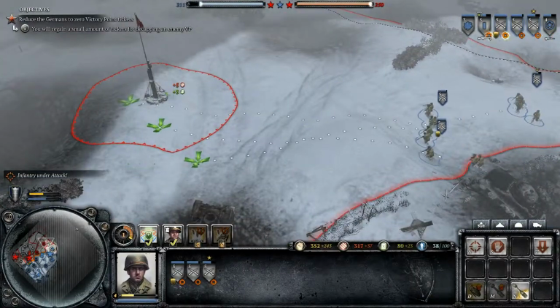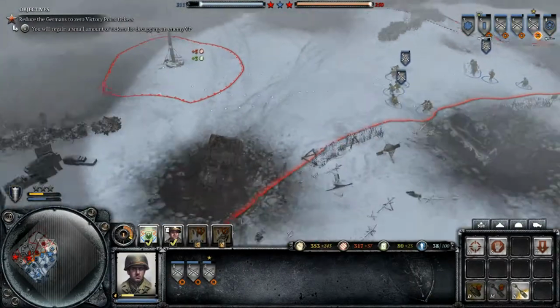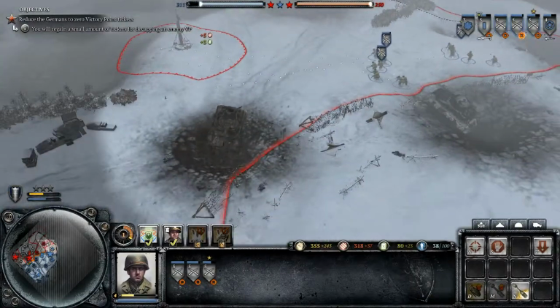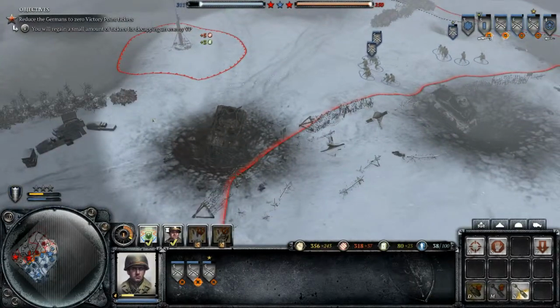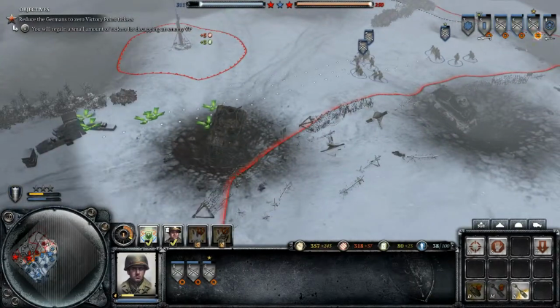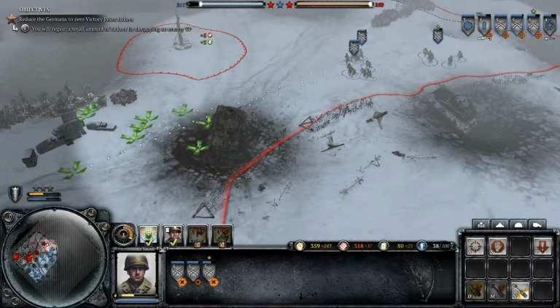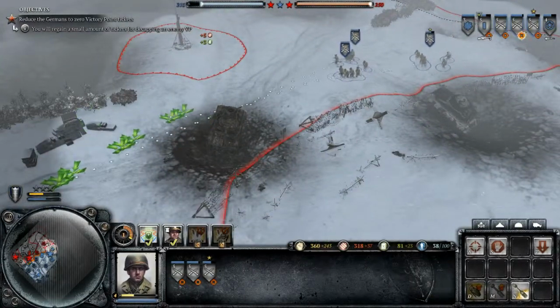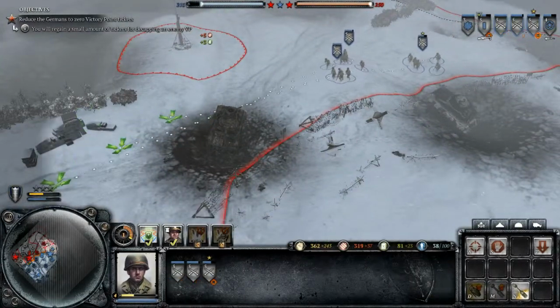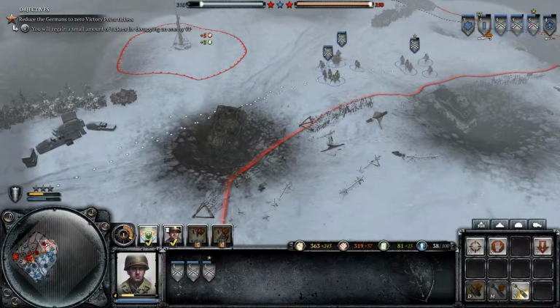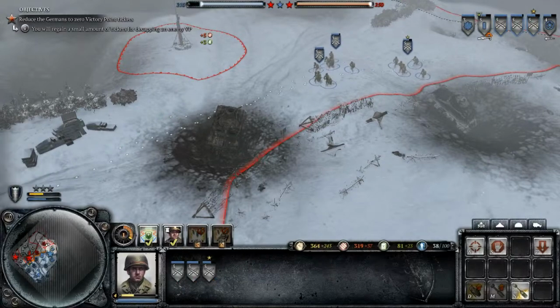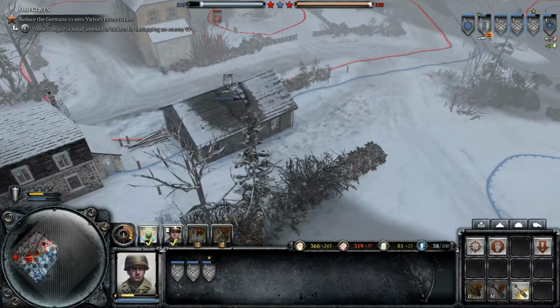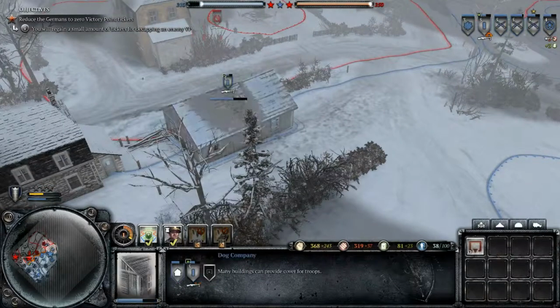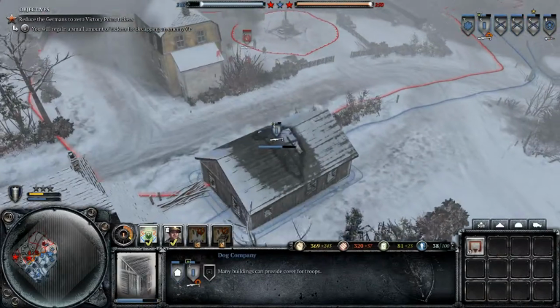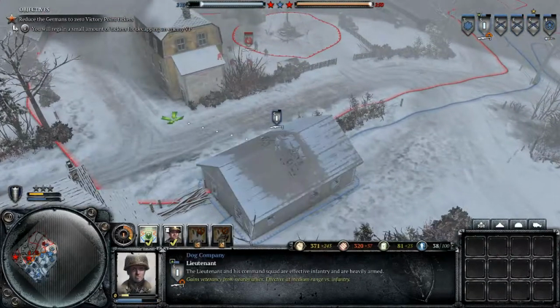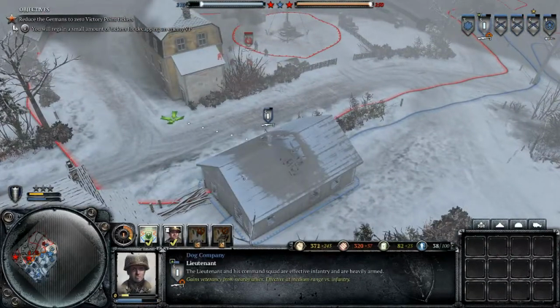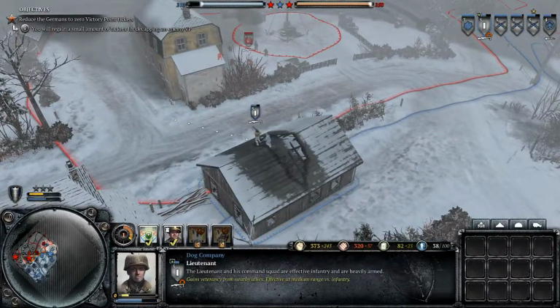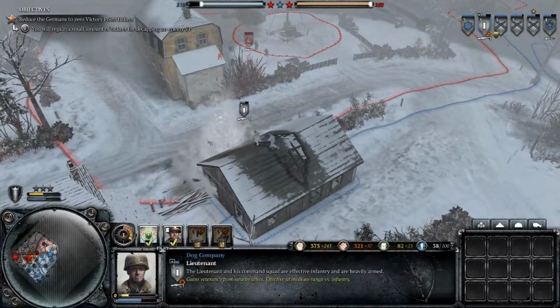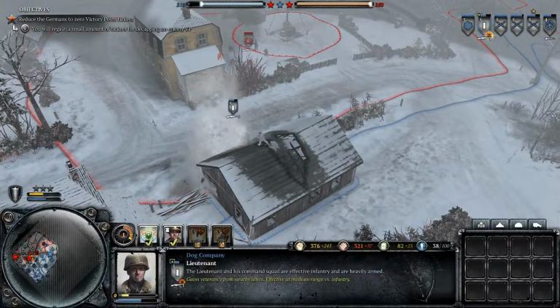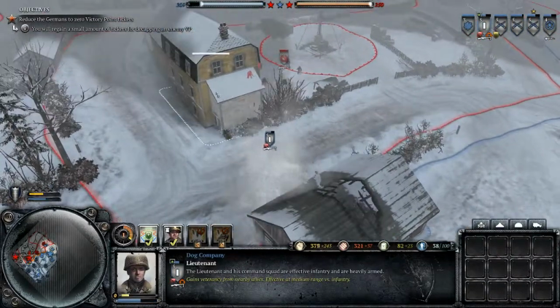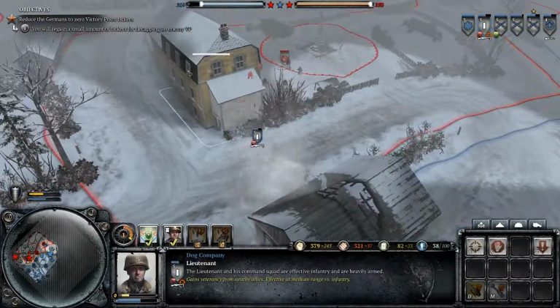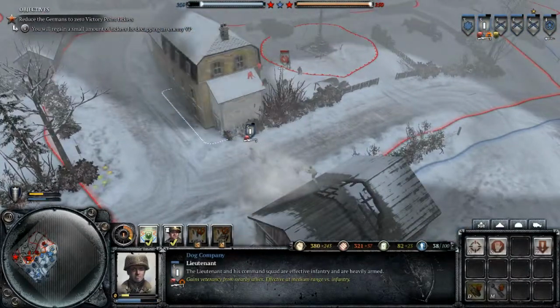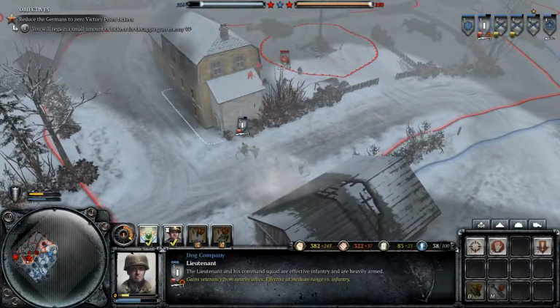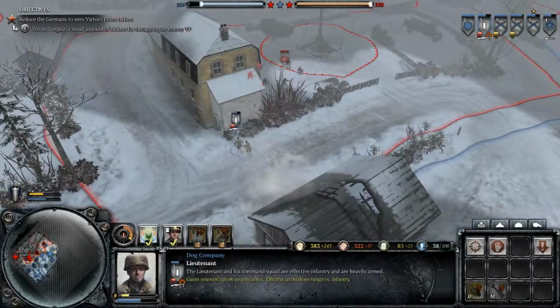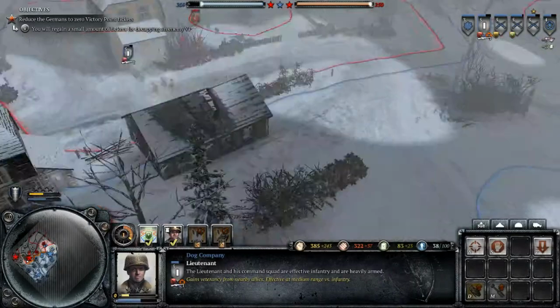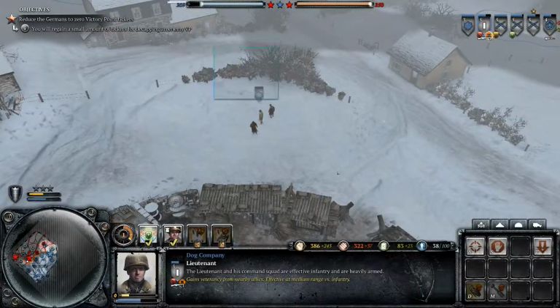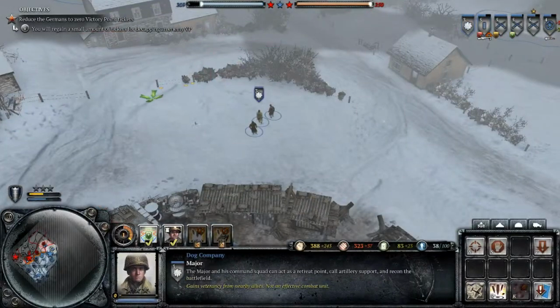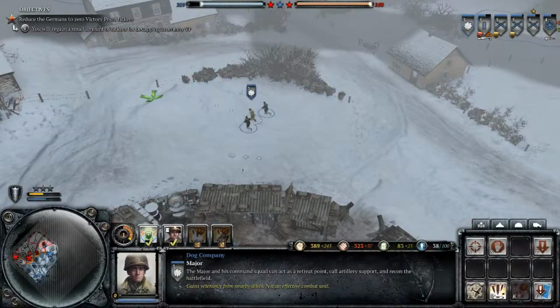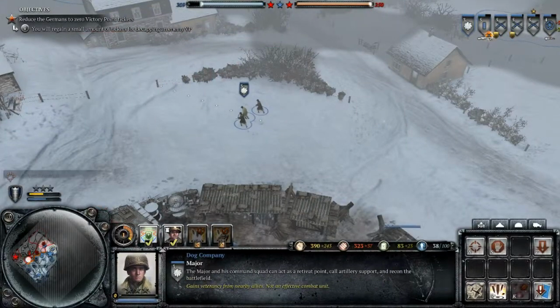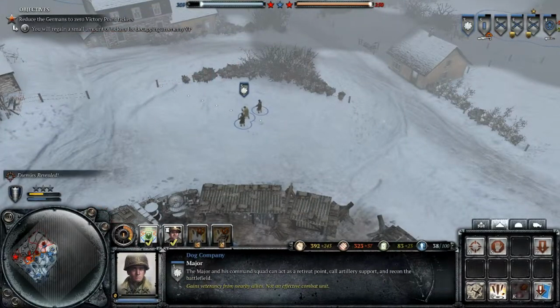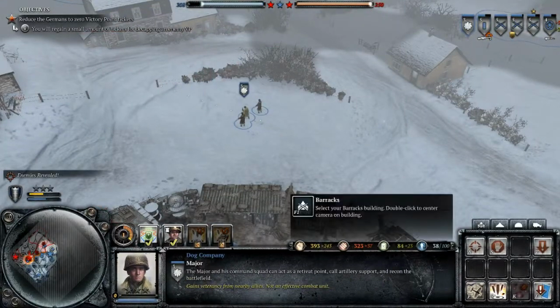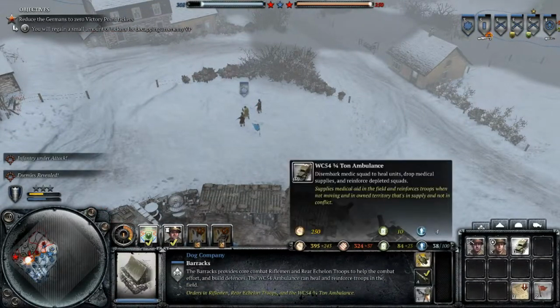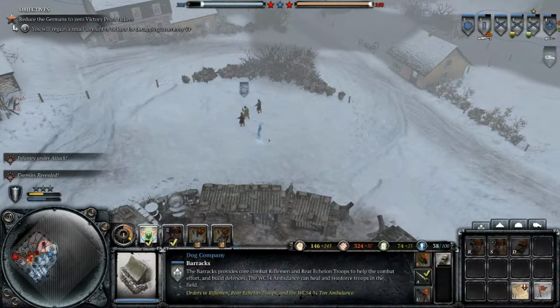Take that ground. This is gonna take us into crowd line, so stay alert. The mortar — we need to be careful. Let's just hop from building to building.